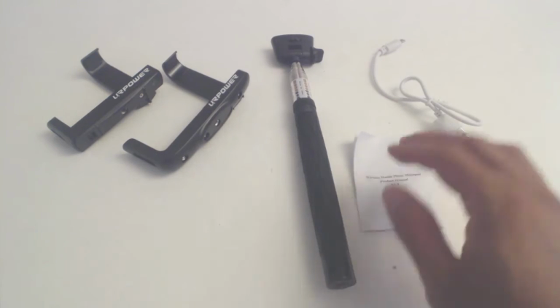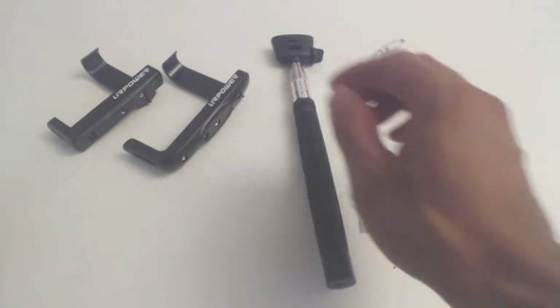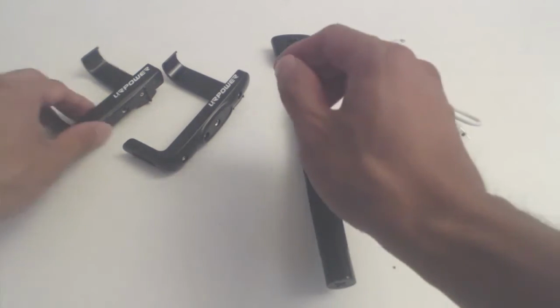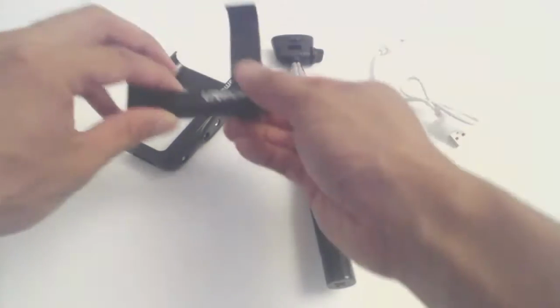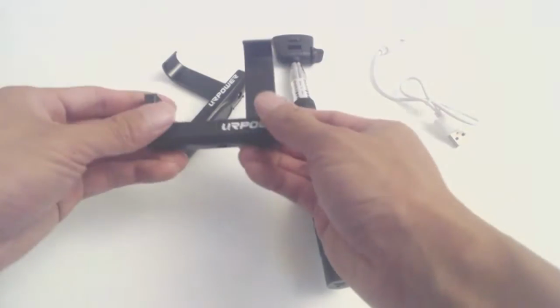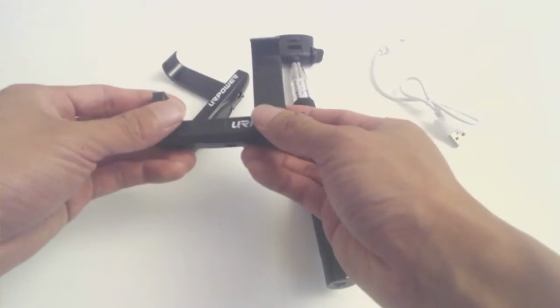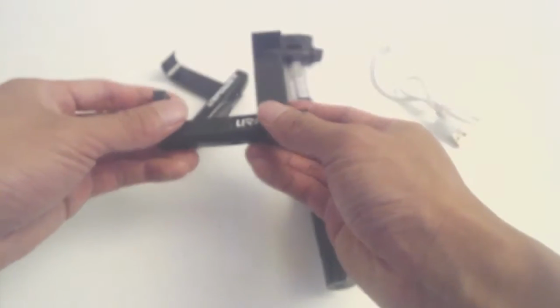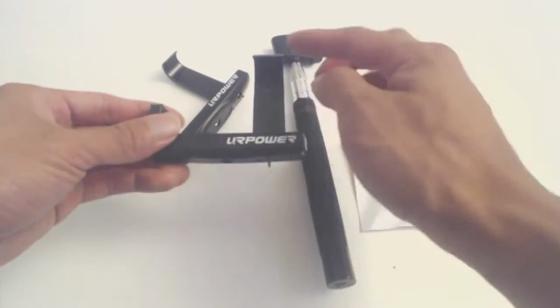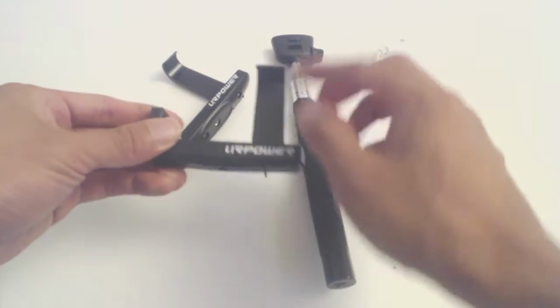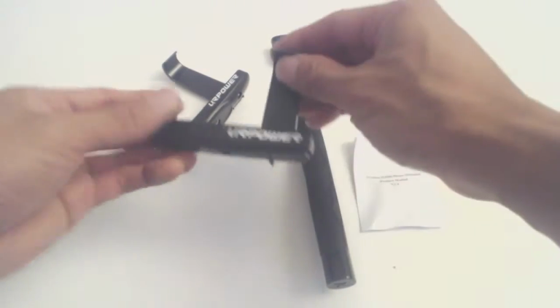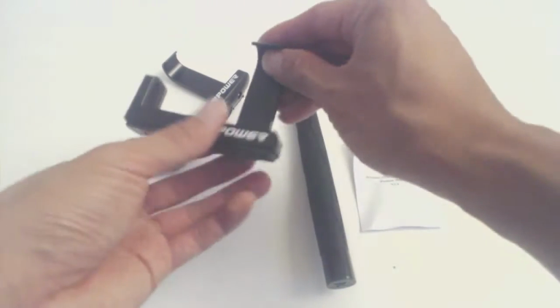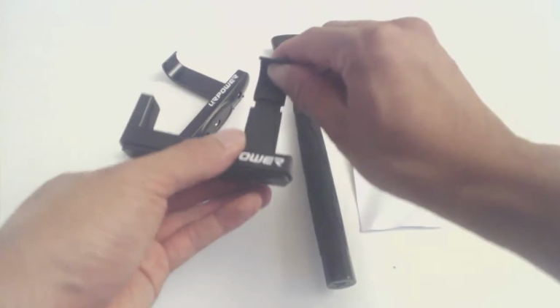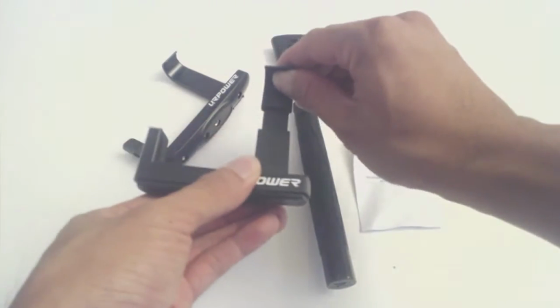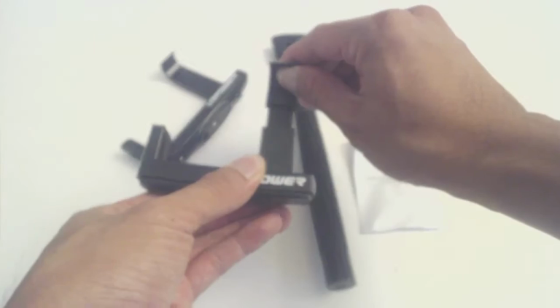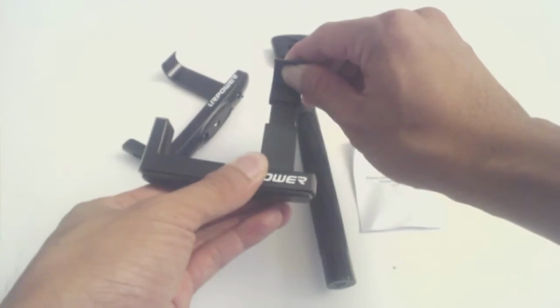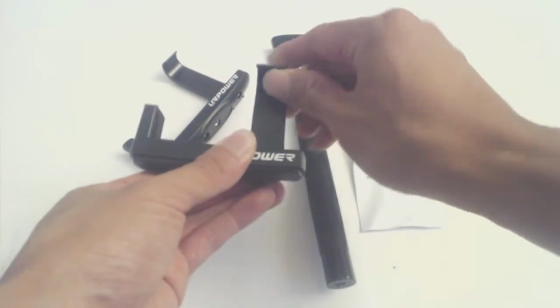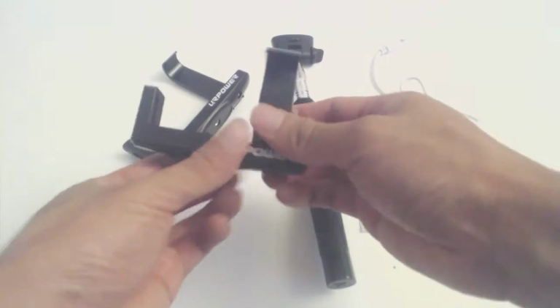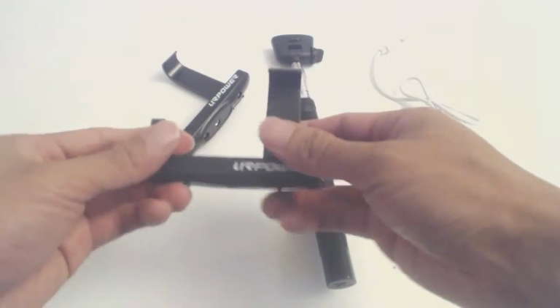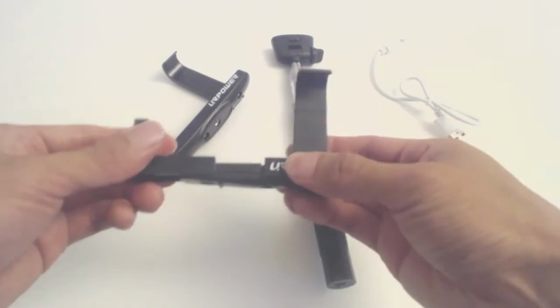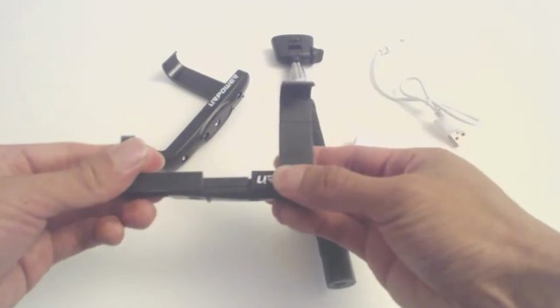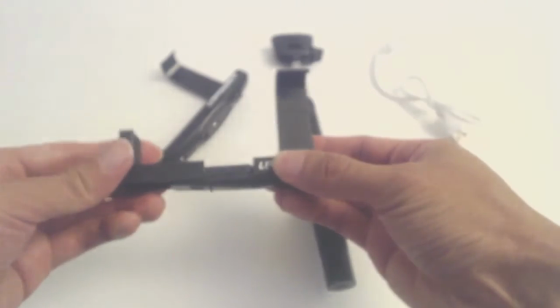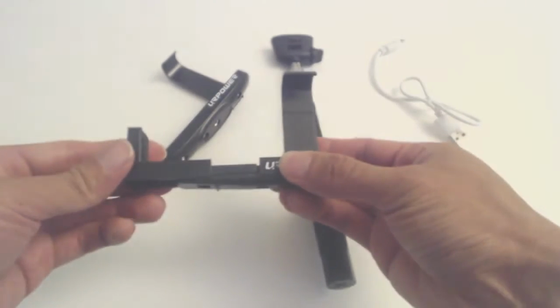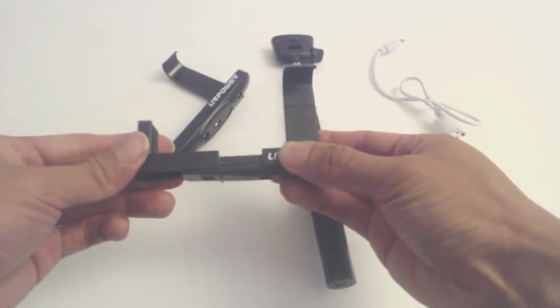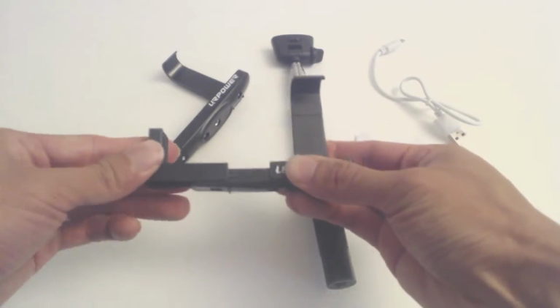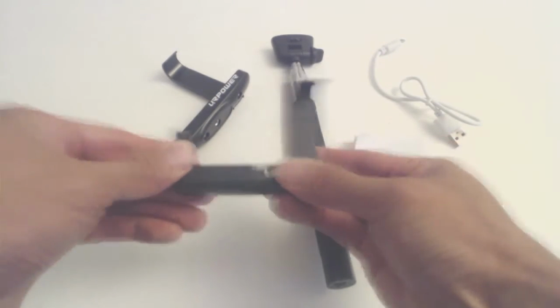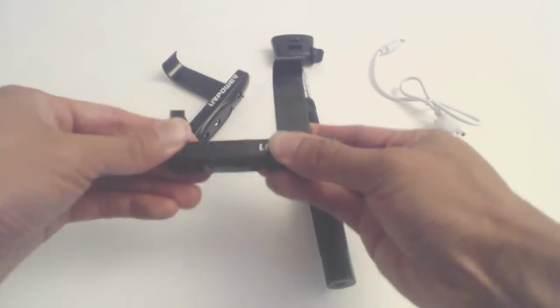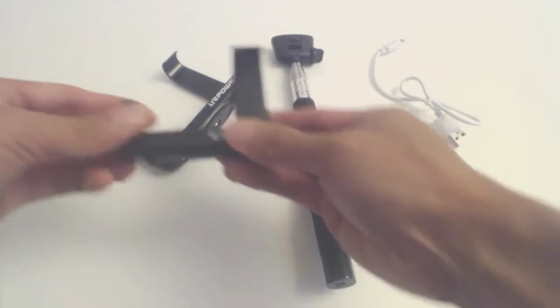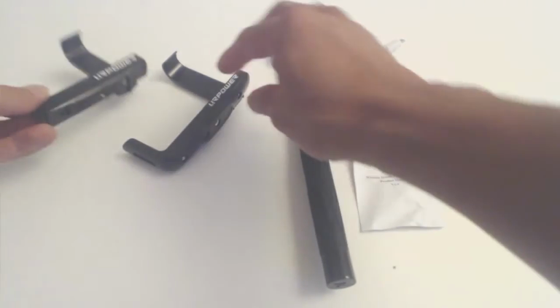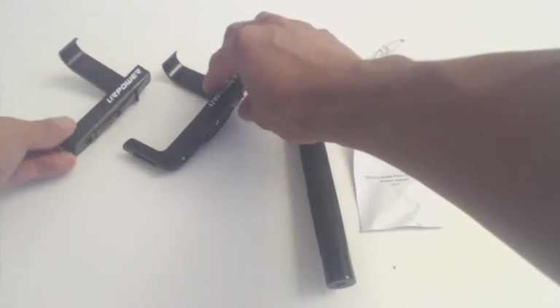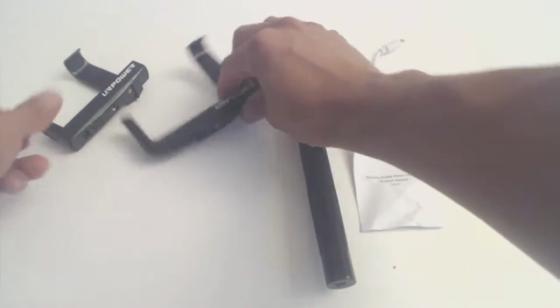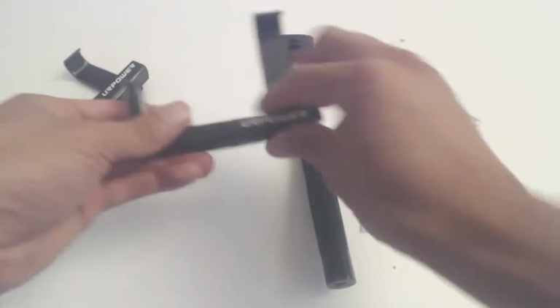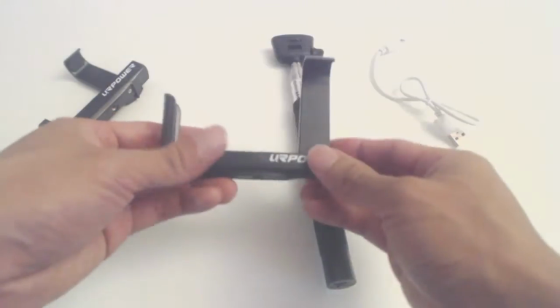The small holder accommodates phone widths of 2.25 to 2.5 inches, and the sidebar slides out so that the spring arm can avoid pressing any side buttons or occluding the camera lens.